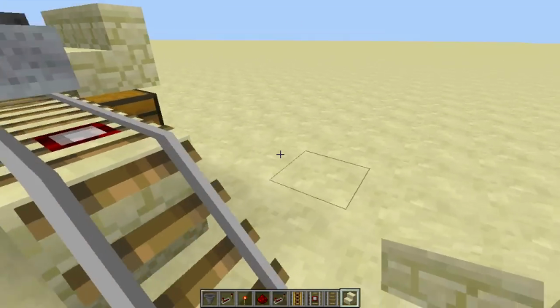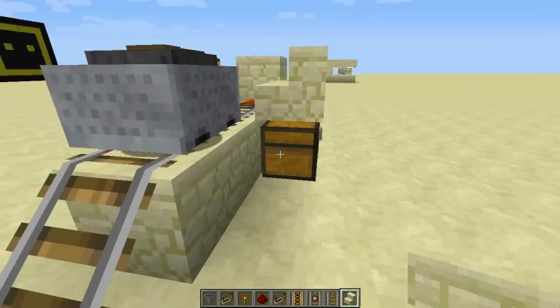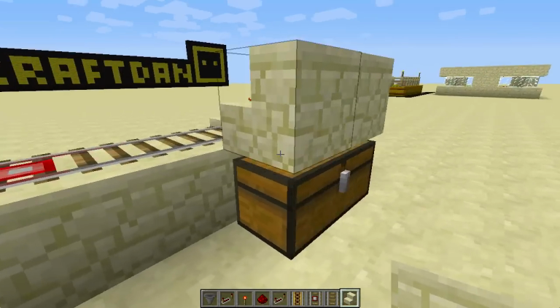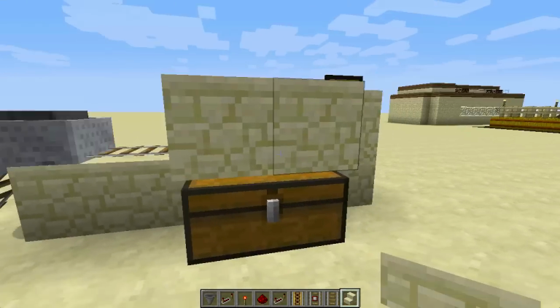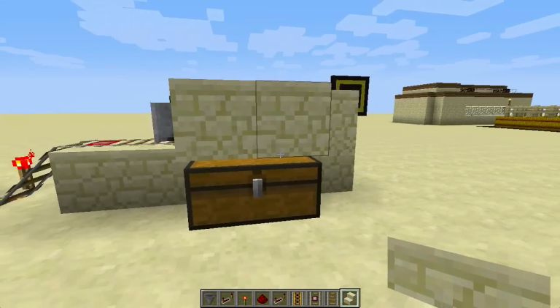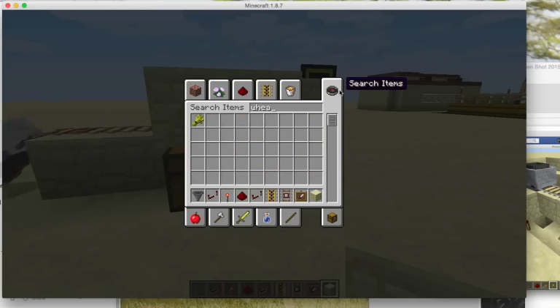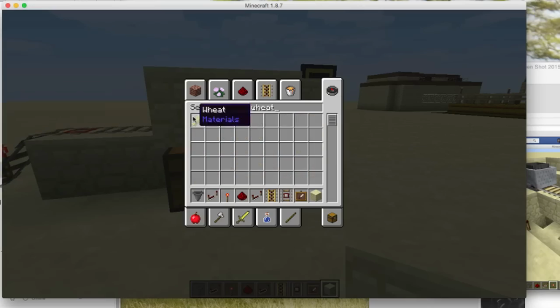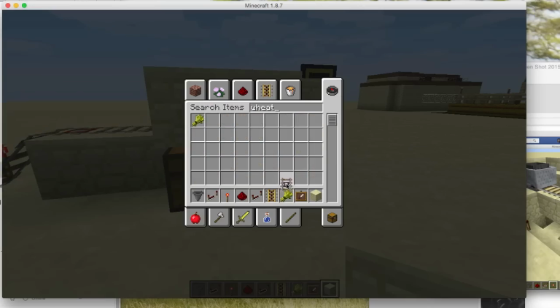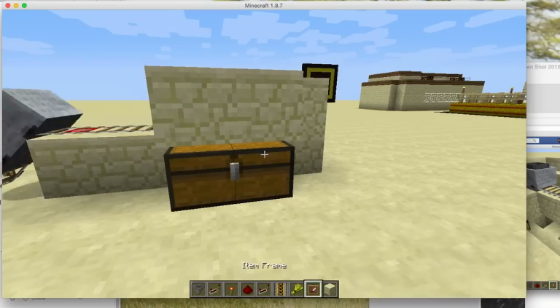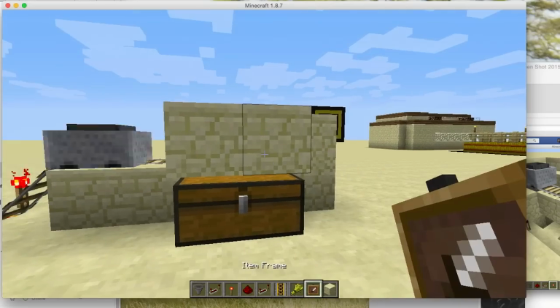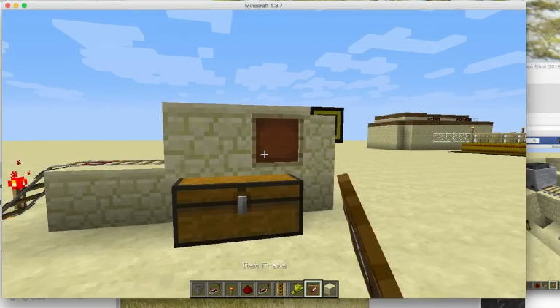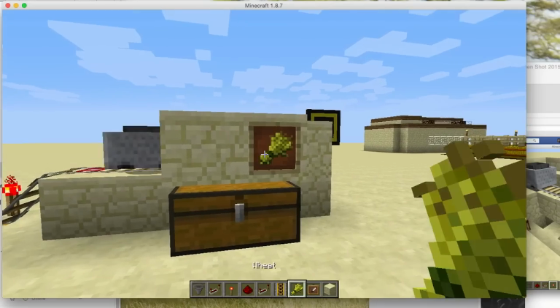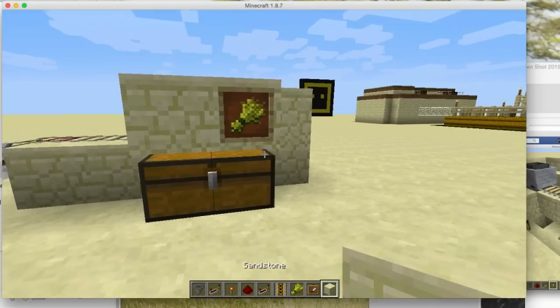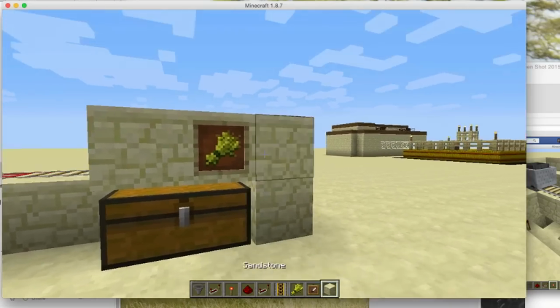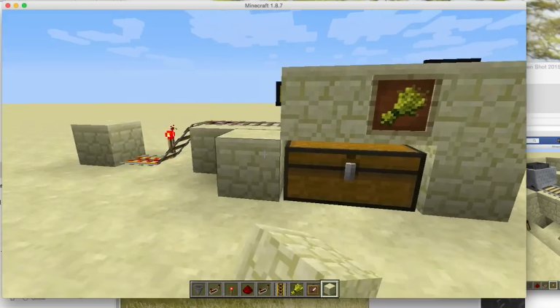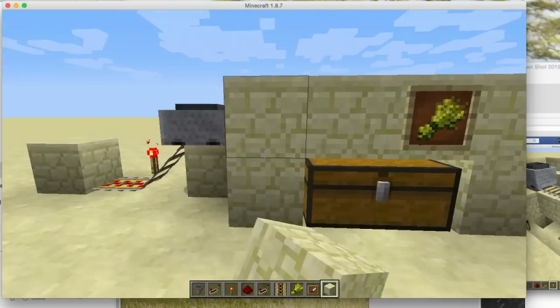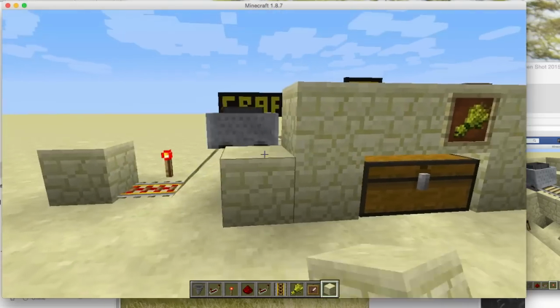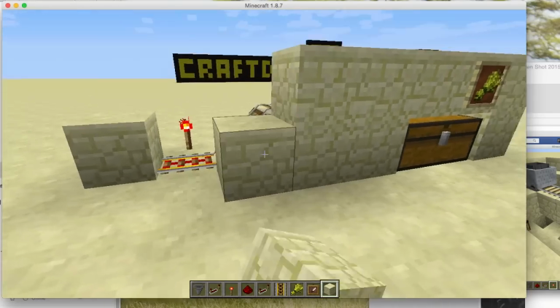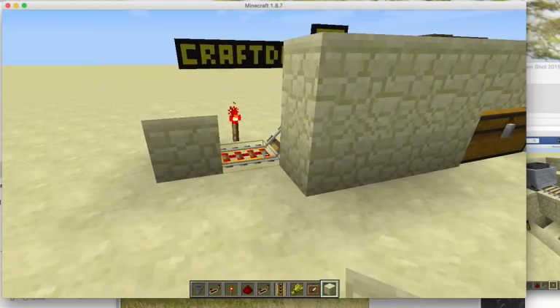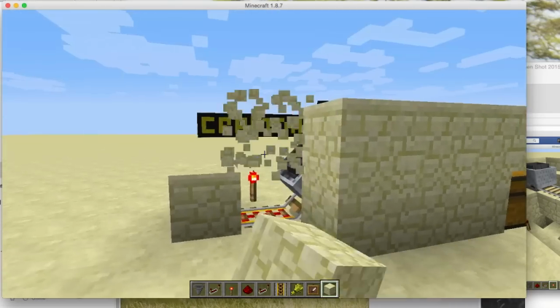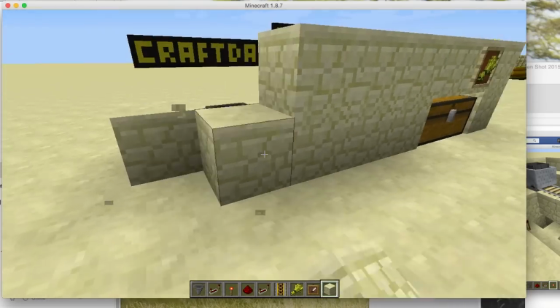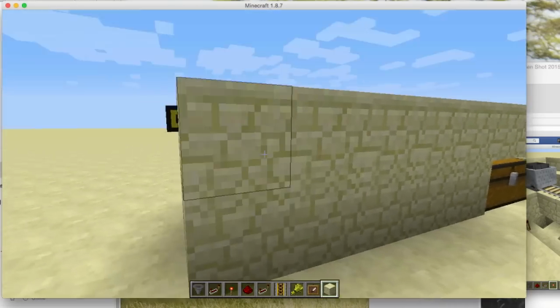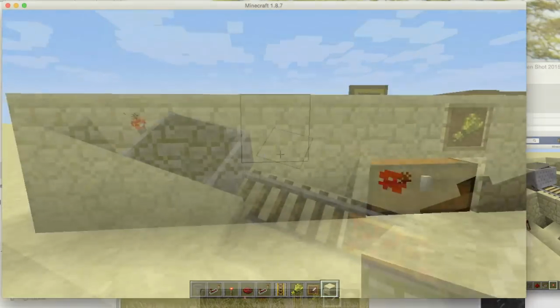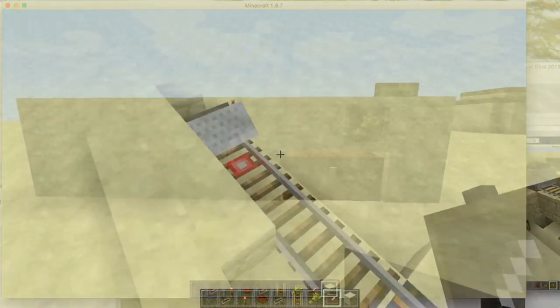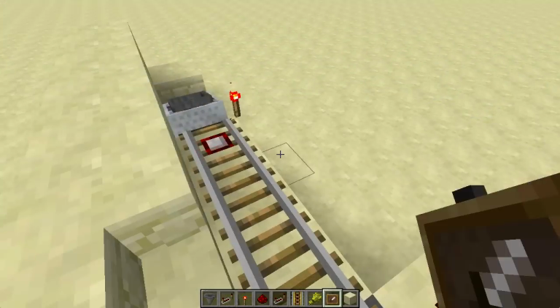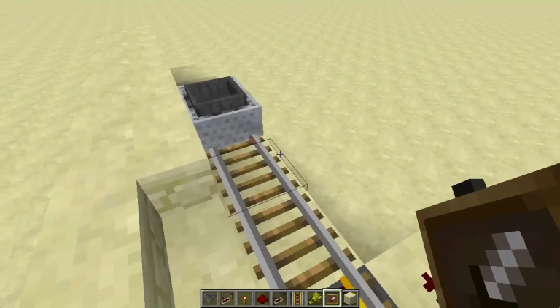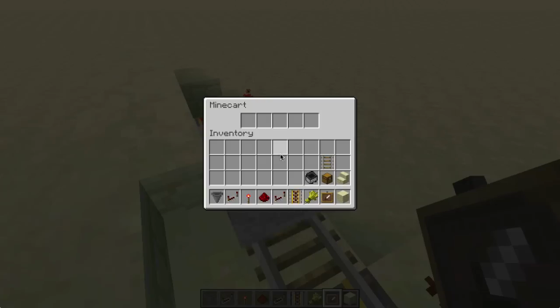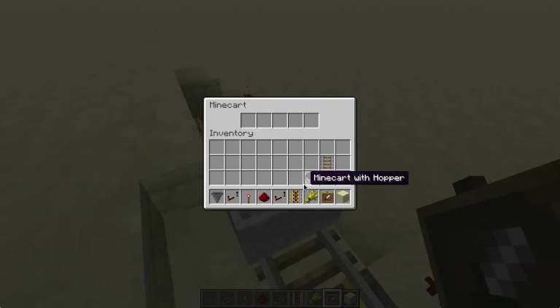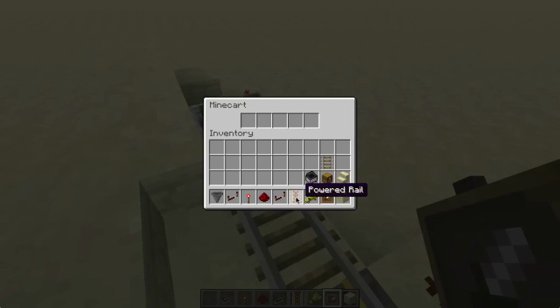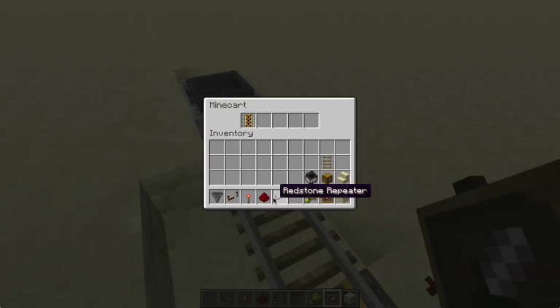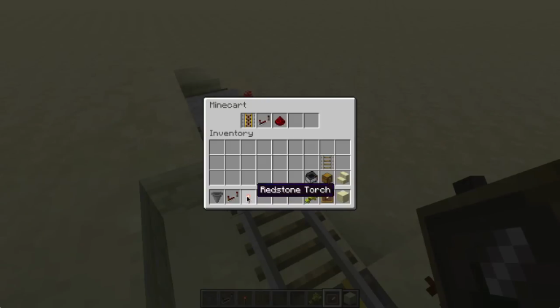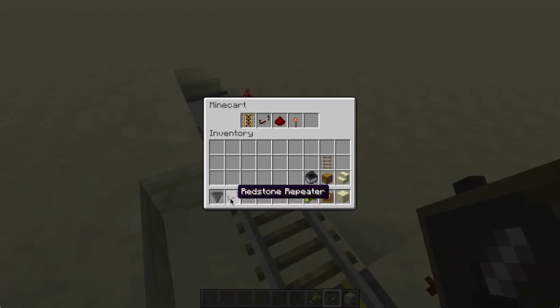Go ahead and cover up the fancy work, using stairs on top of the chest. And there you have it, a compact but efficient minecart chest dispenser.